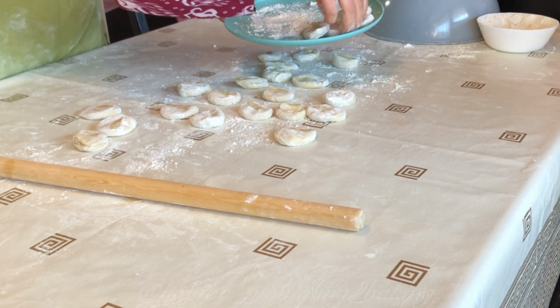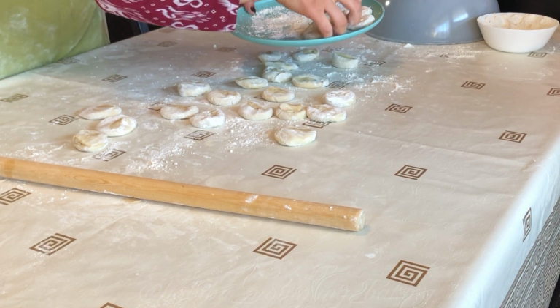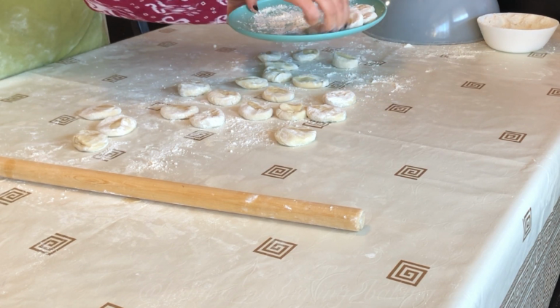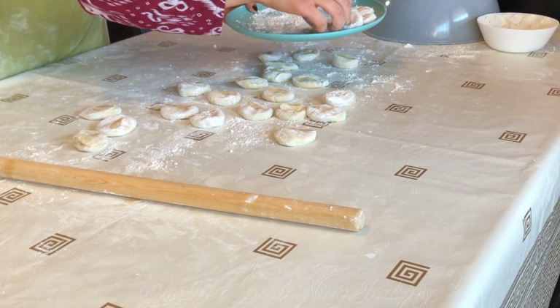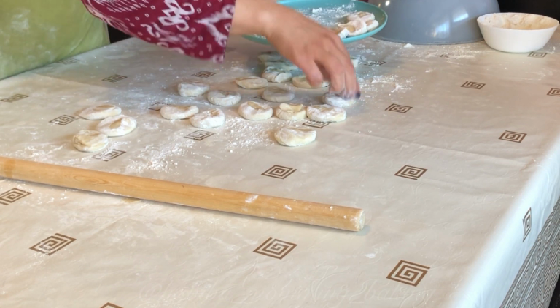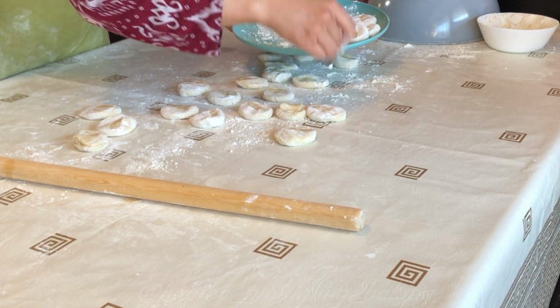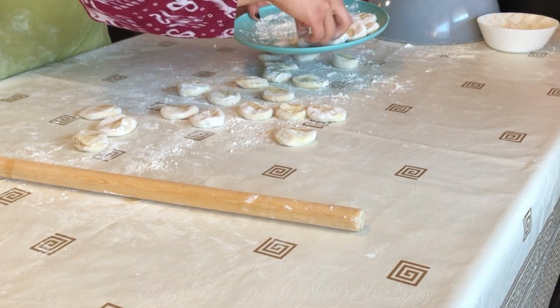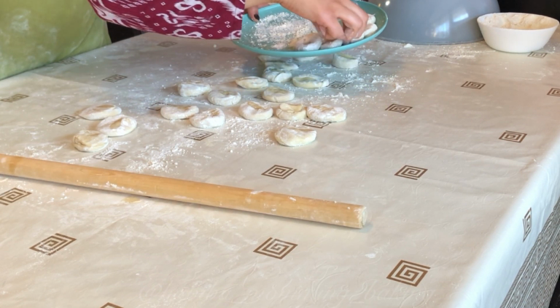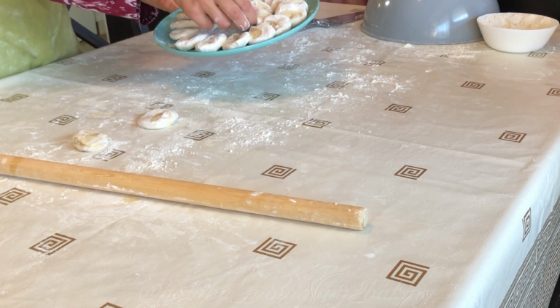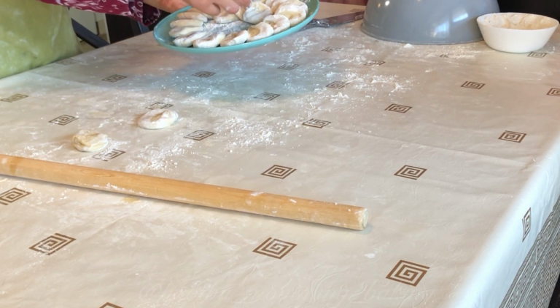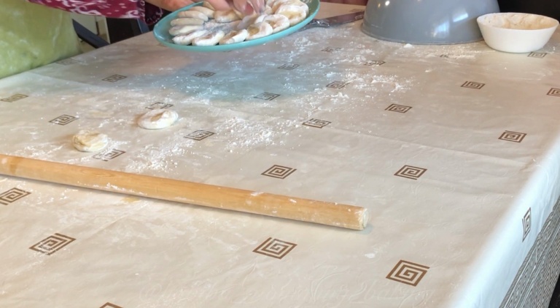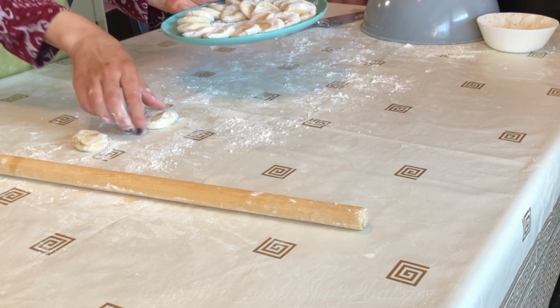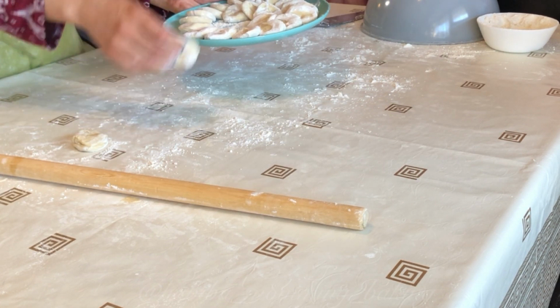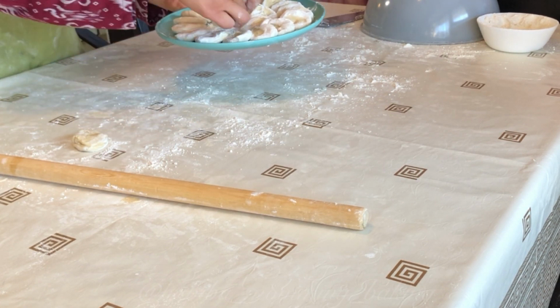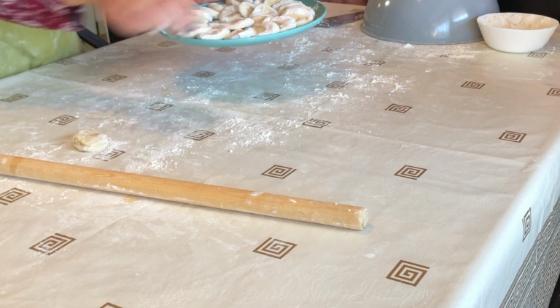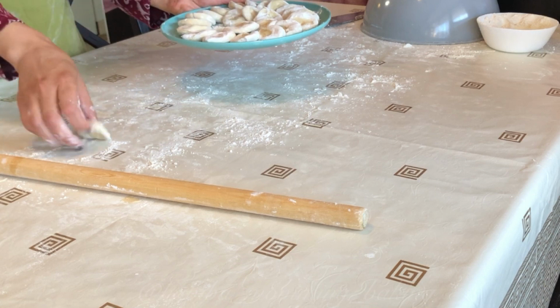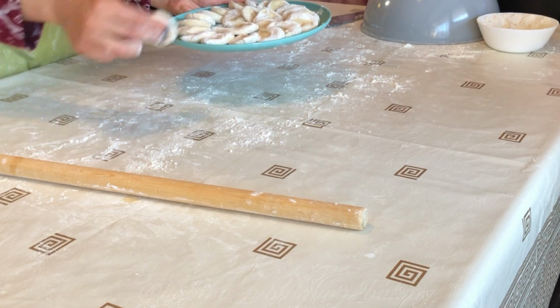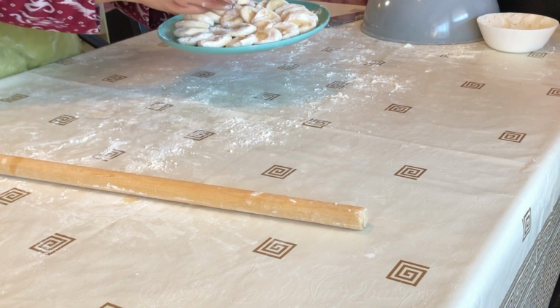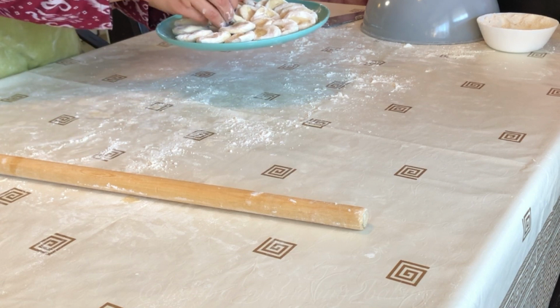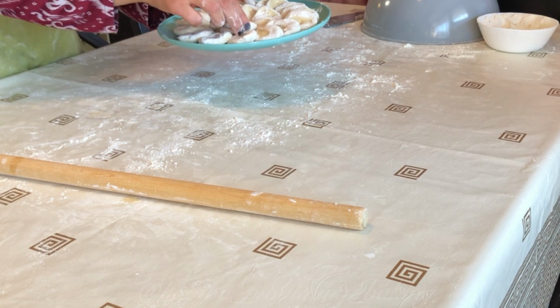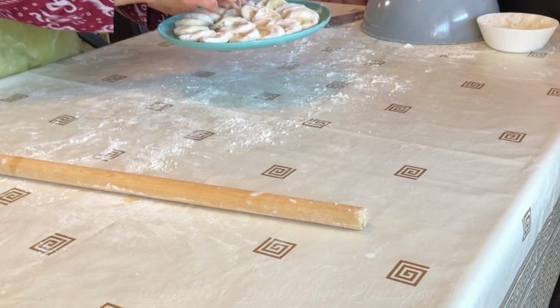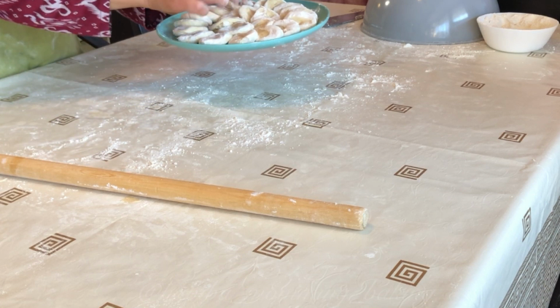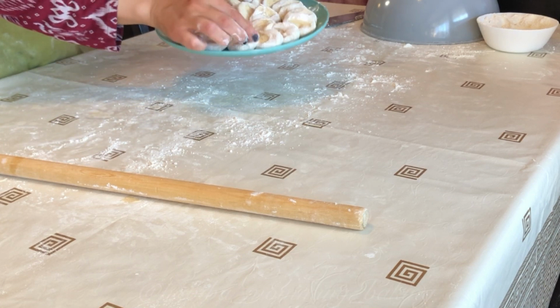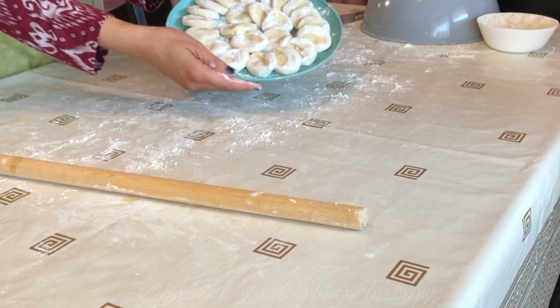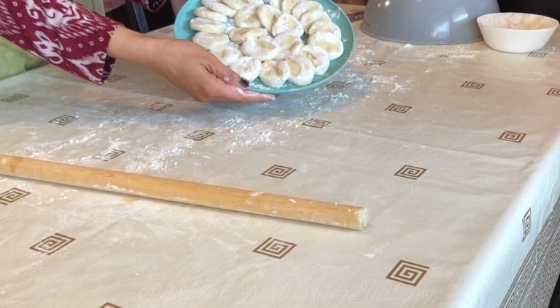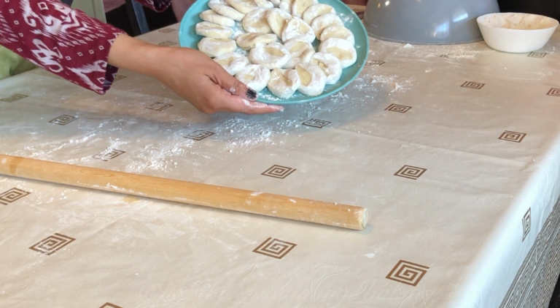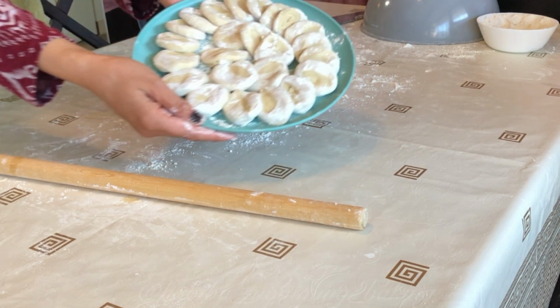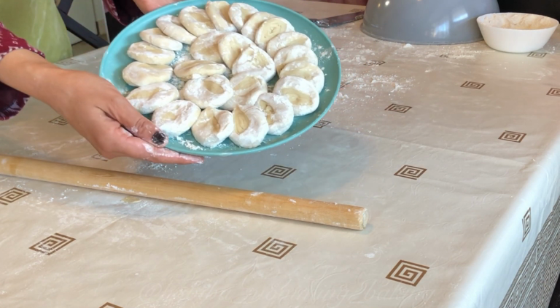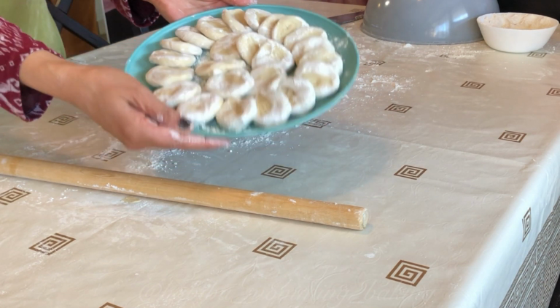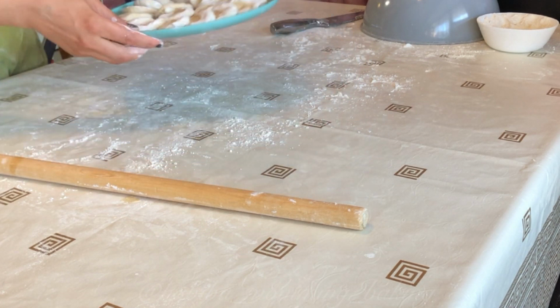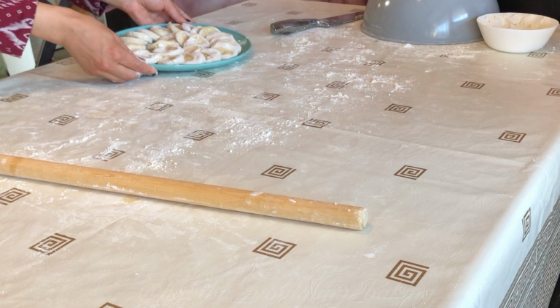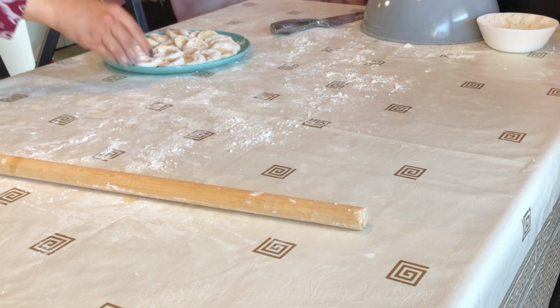Once the little discs are done, cover them with plastic wrap and put them in the freezer for about 10 to 15 minutes.